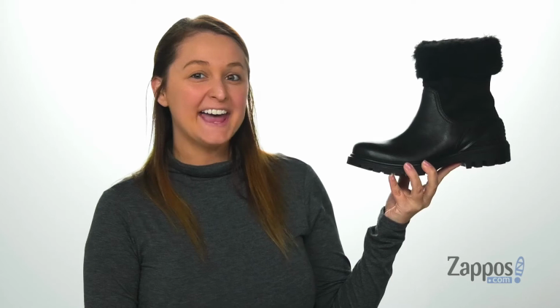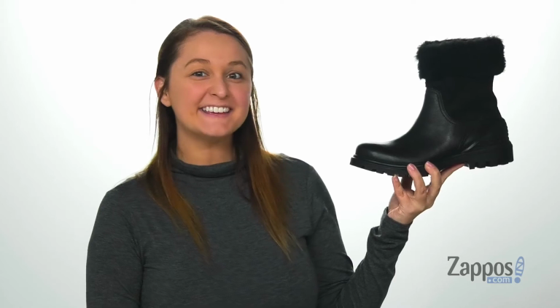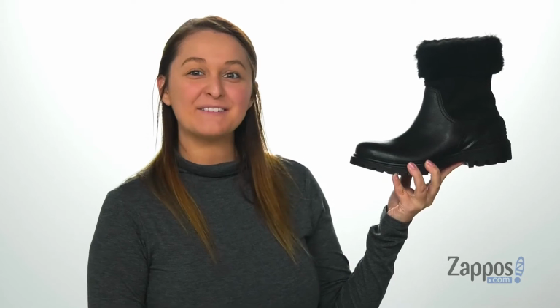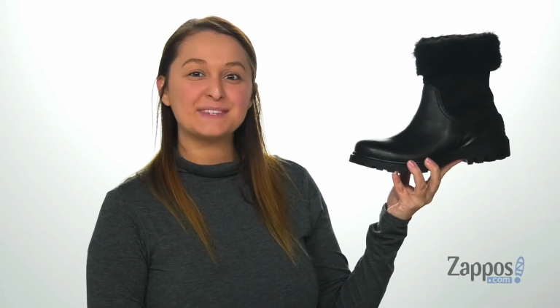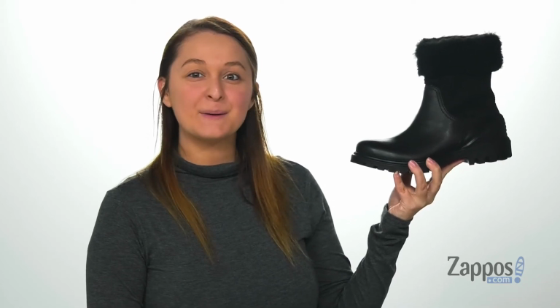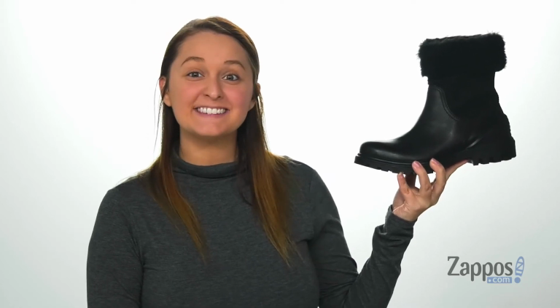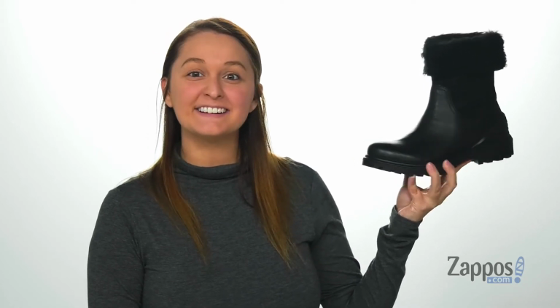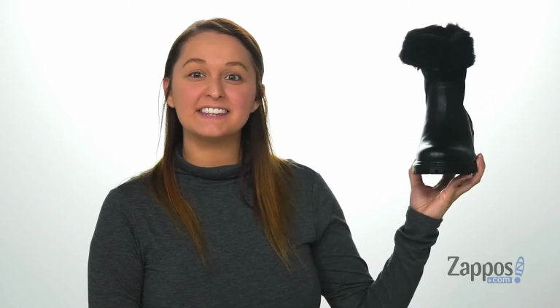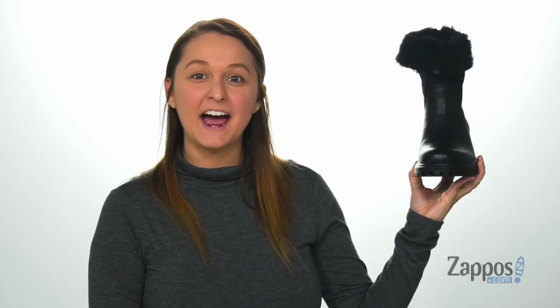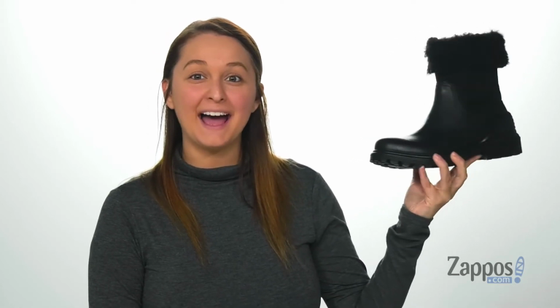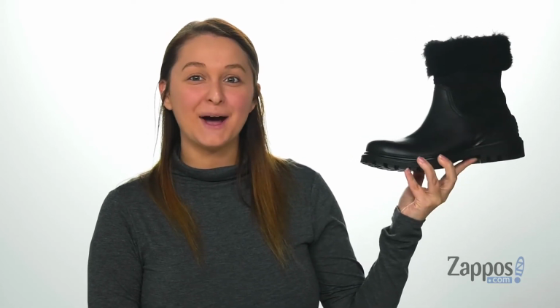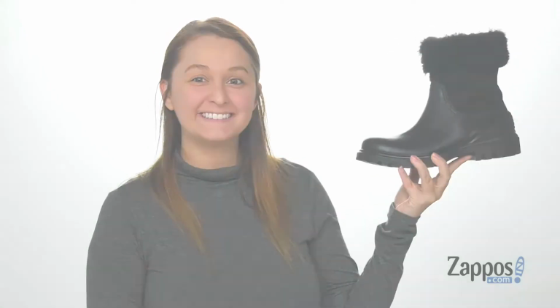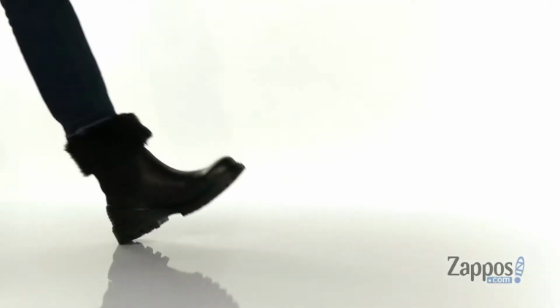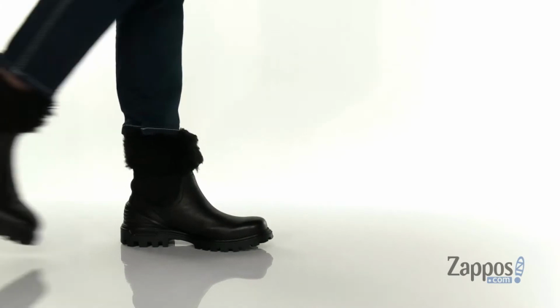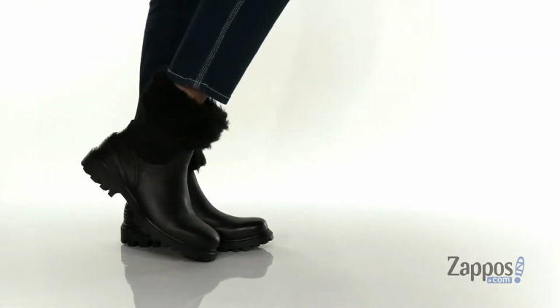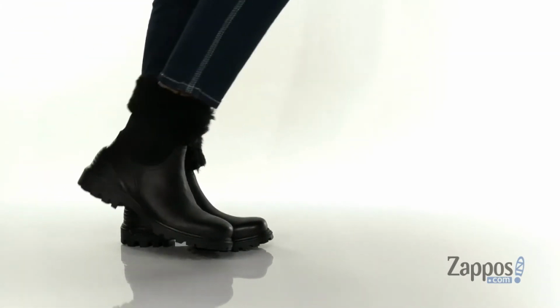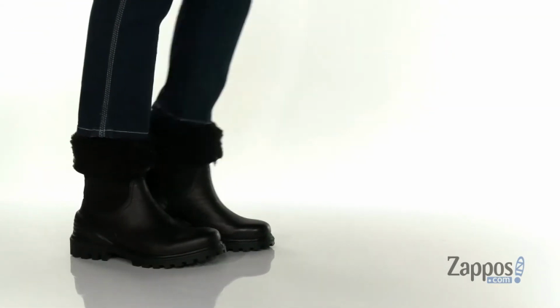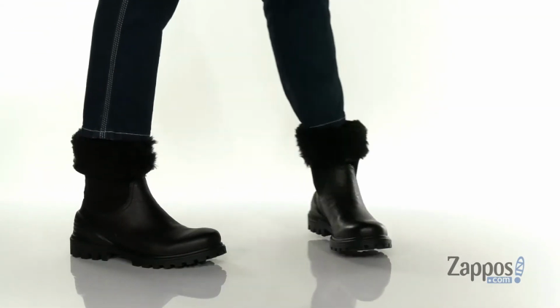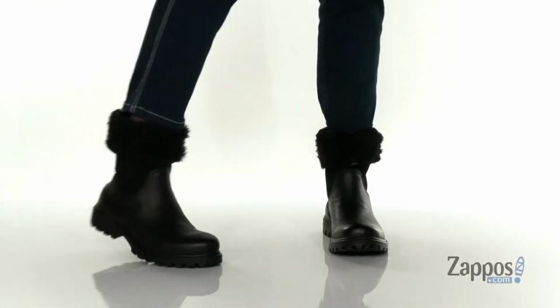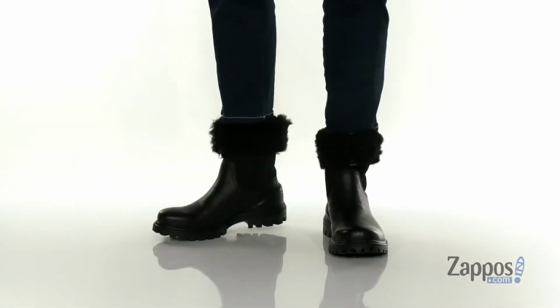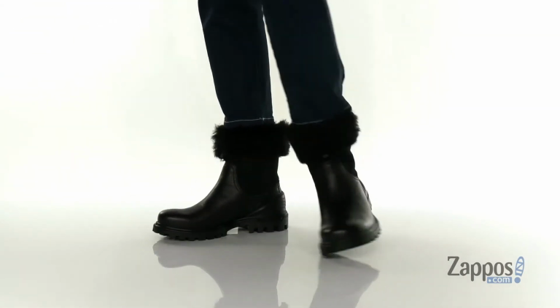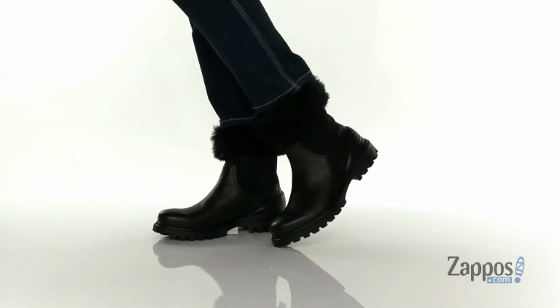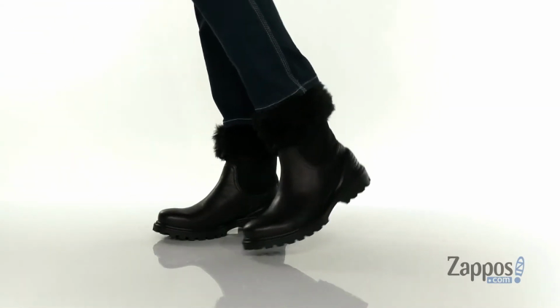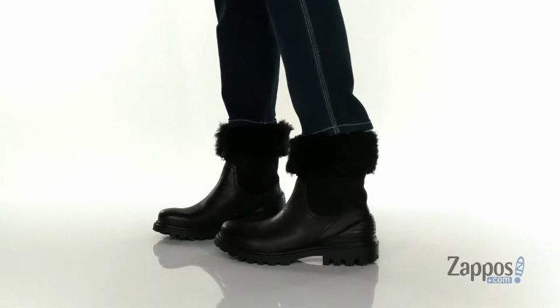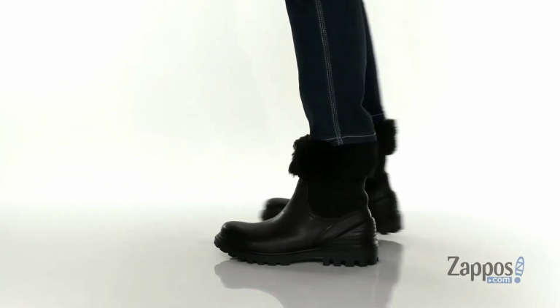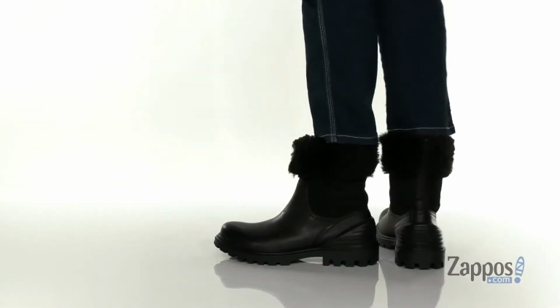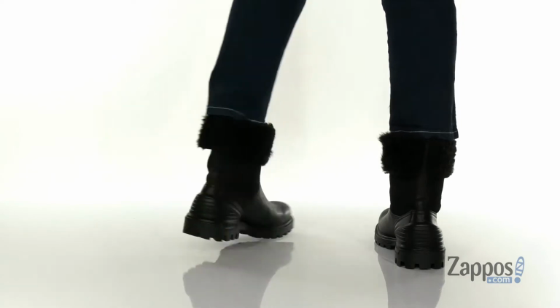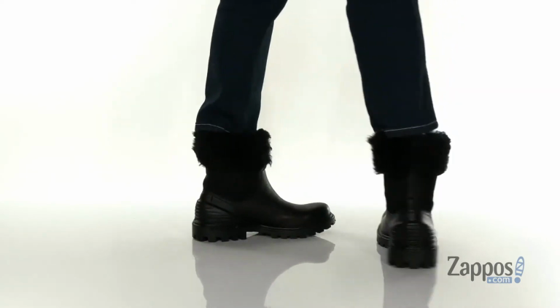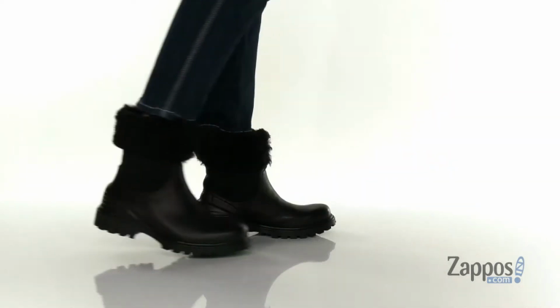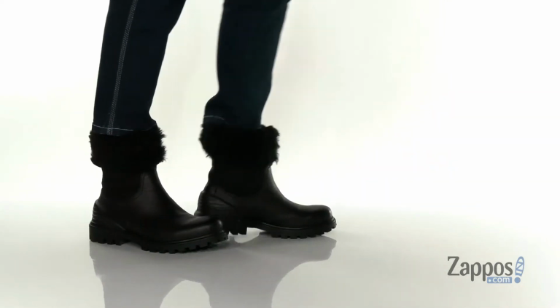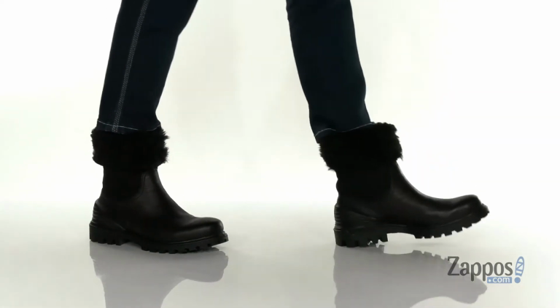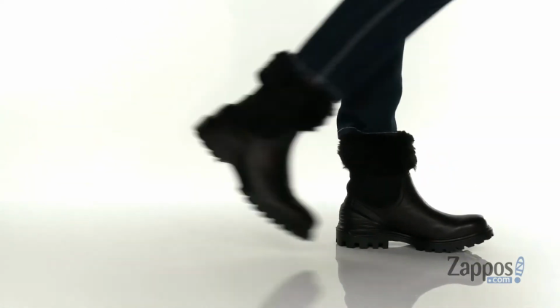Hey y'all, it's Katerina from Zappos and let's take a look at this style by ECCO. These boots have a leather upper with a leather and textile inner lining.